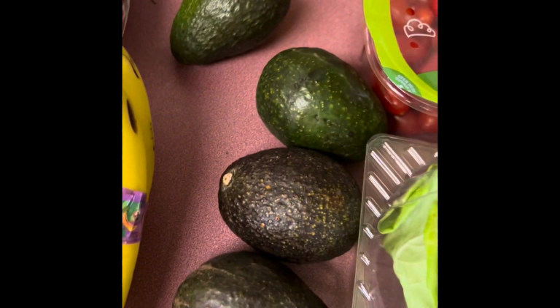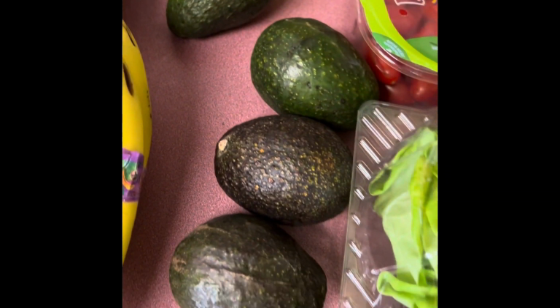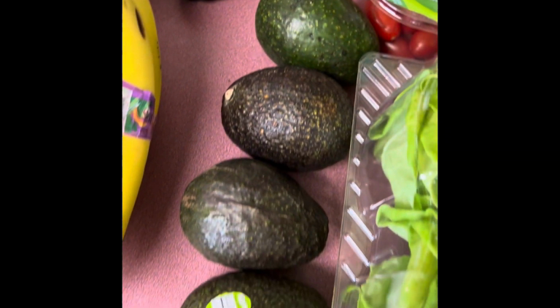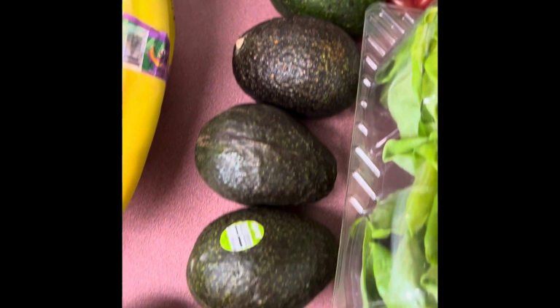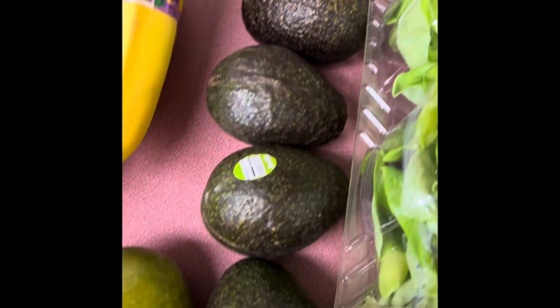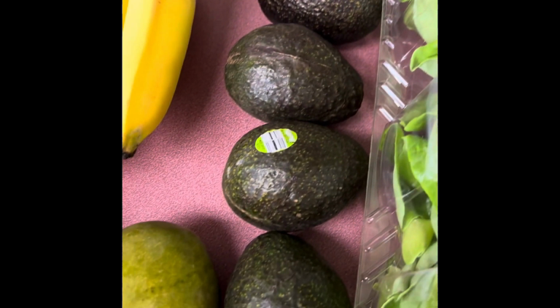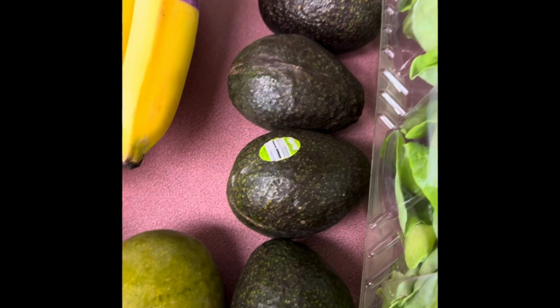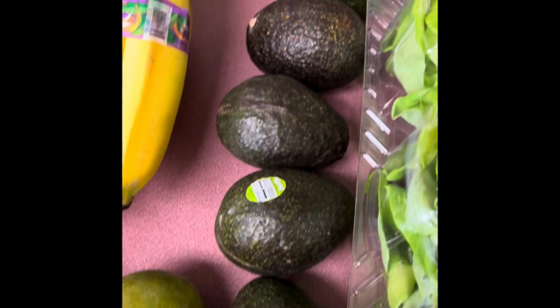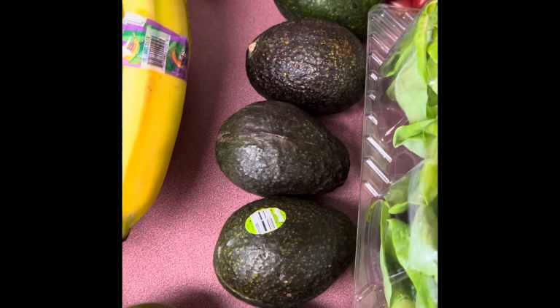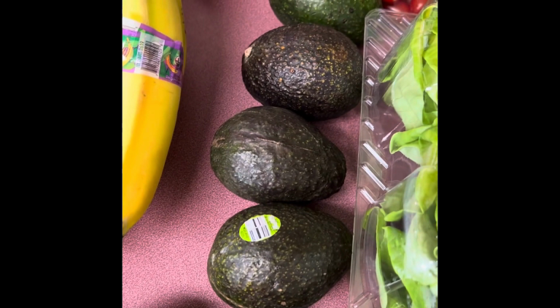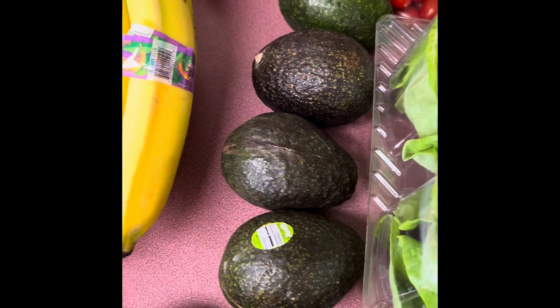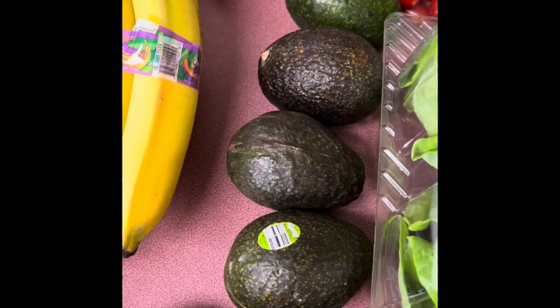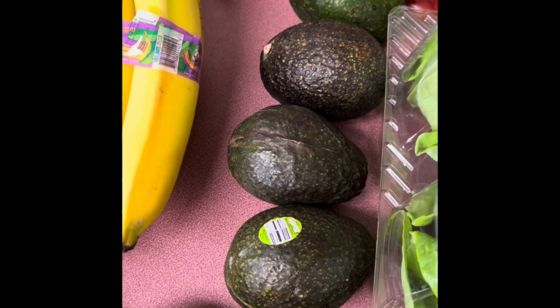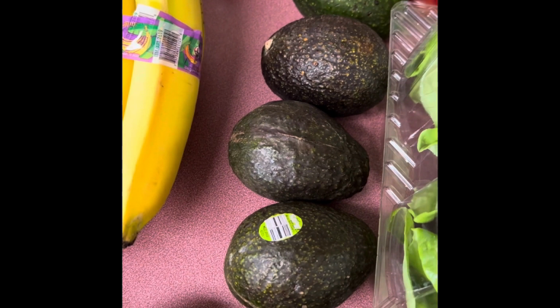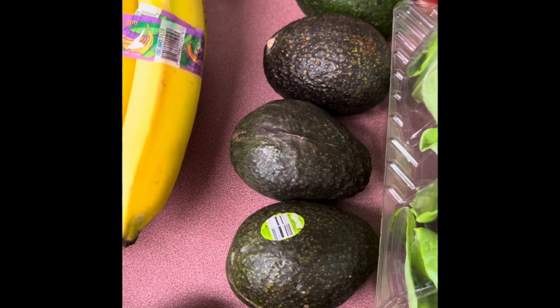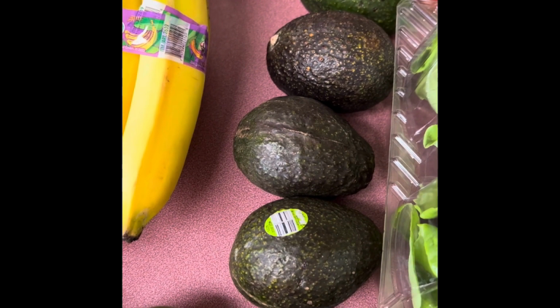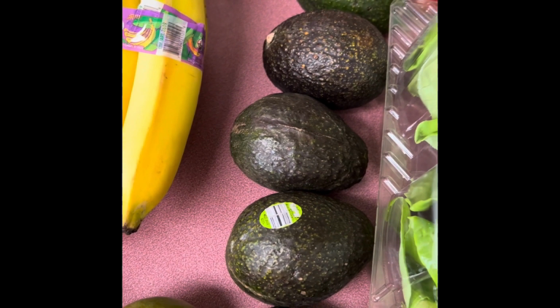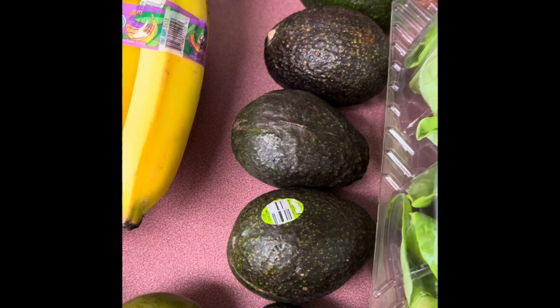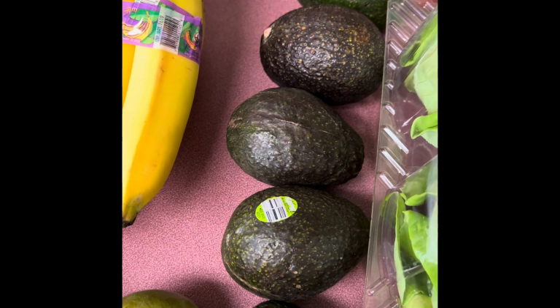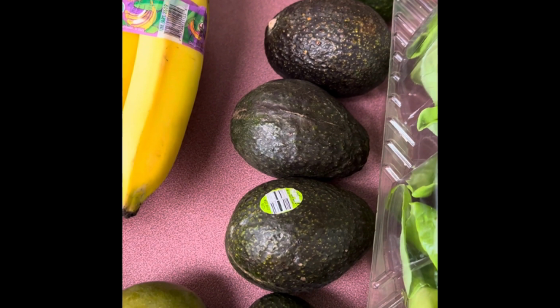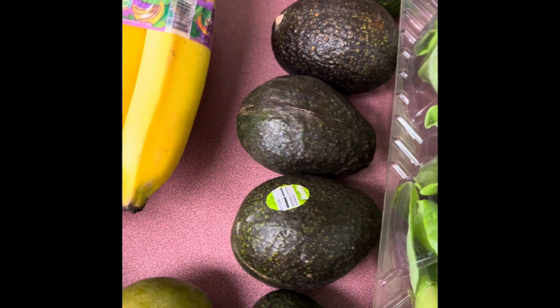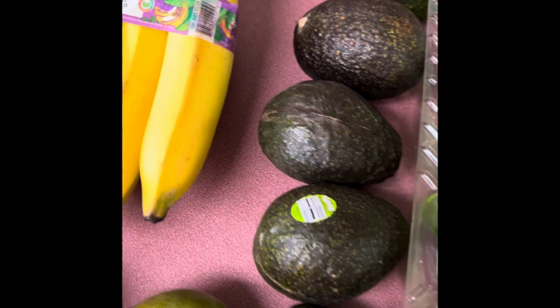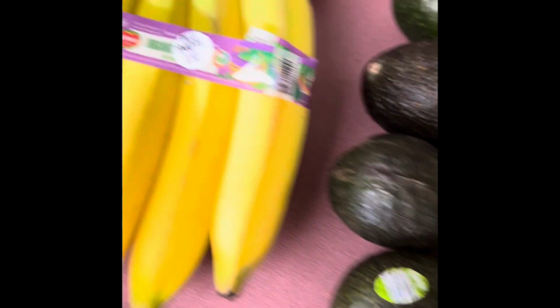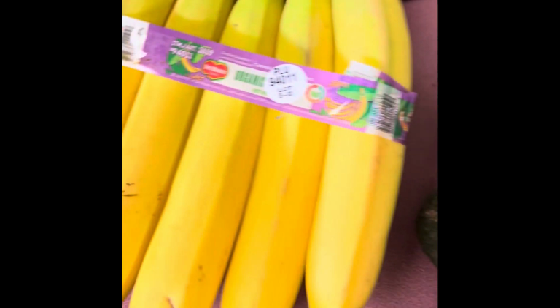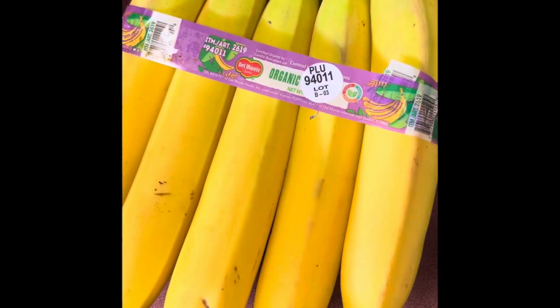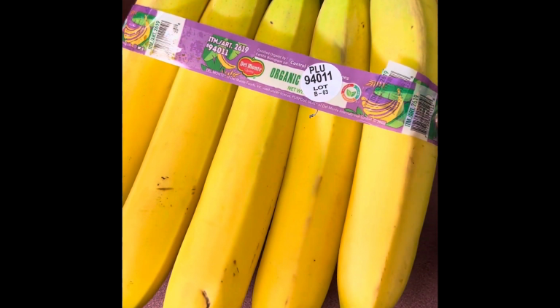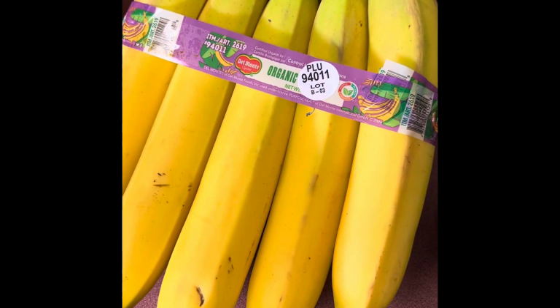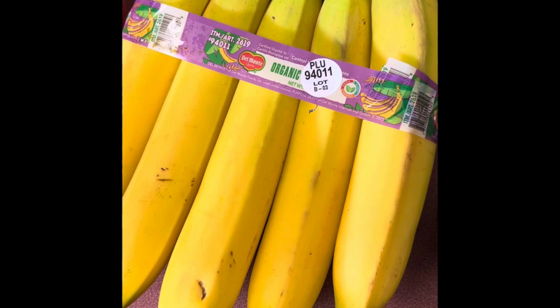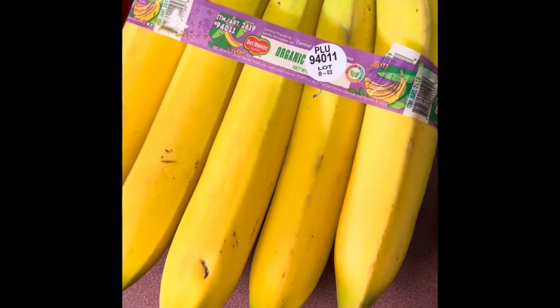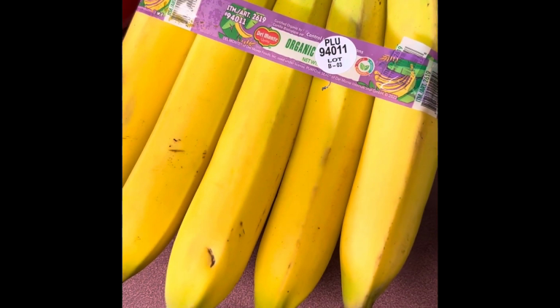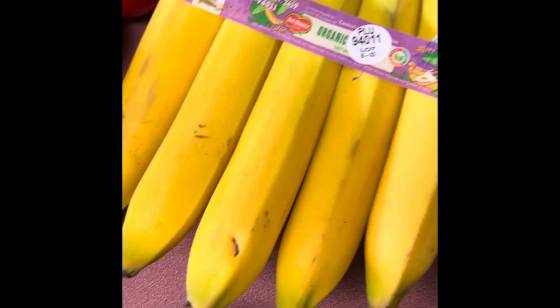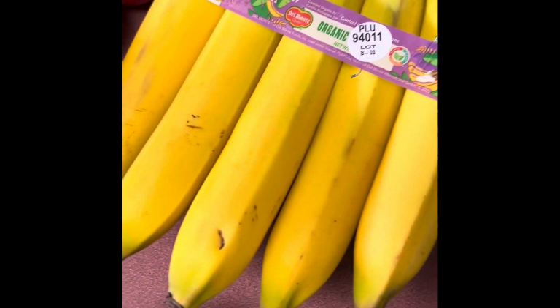I bought a bag of avocados. None of these are ready to eat, which is perfect because I have three on the counter that will be ready in the next couple of days. And bananas — can't ever have enough of them.